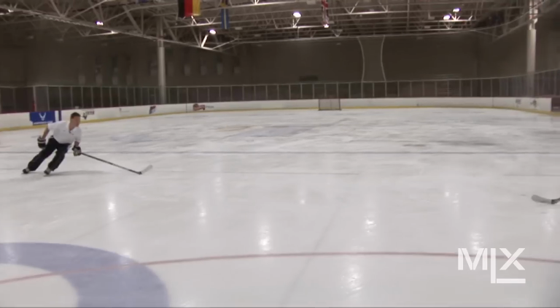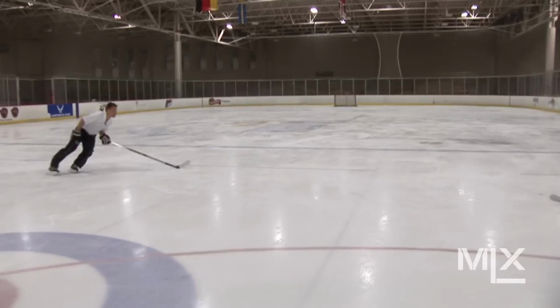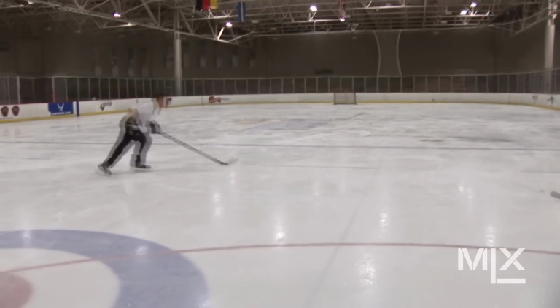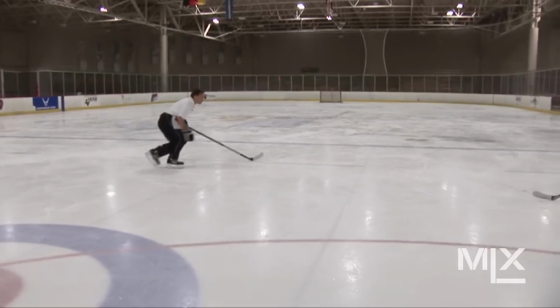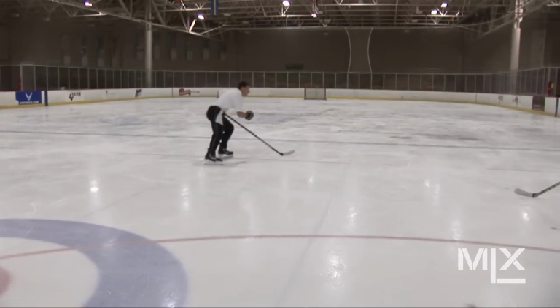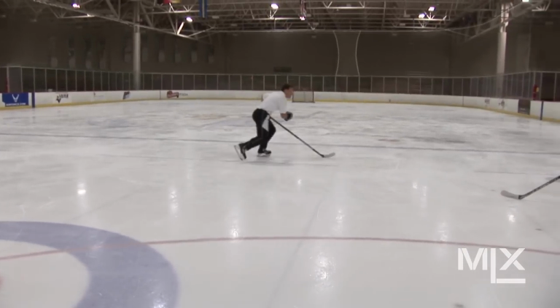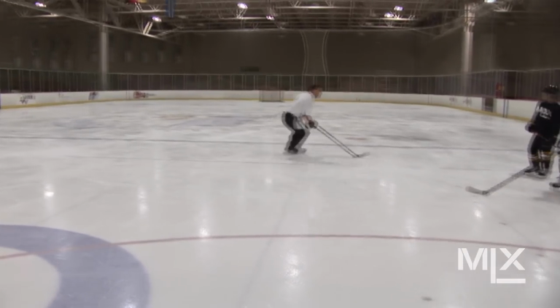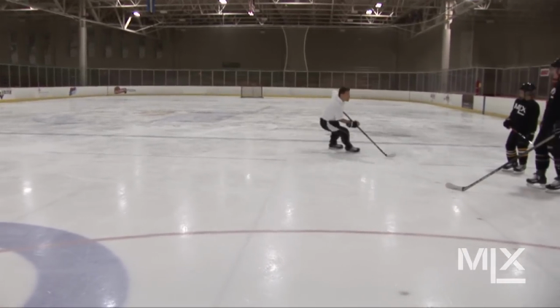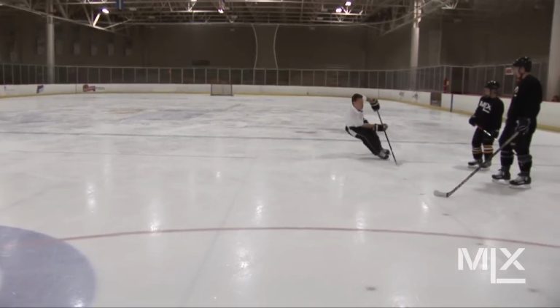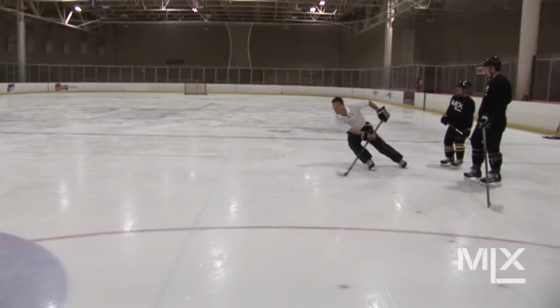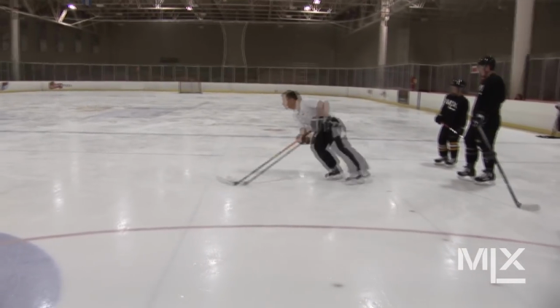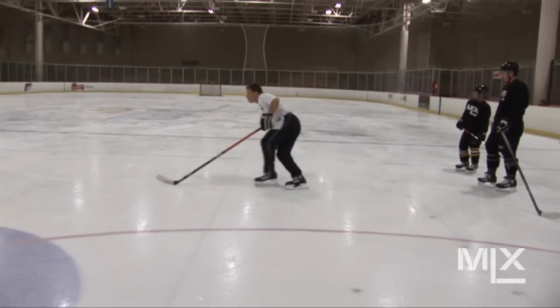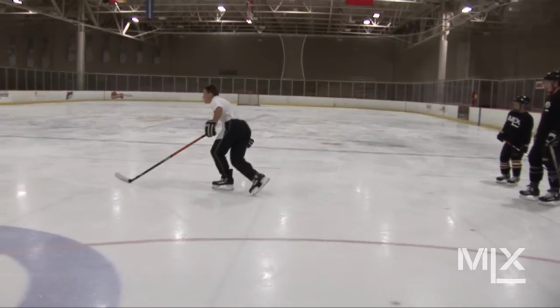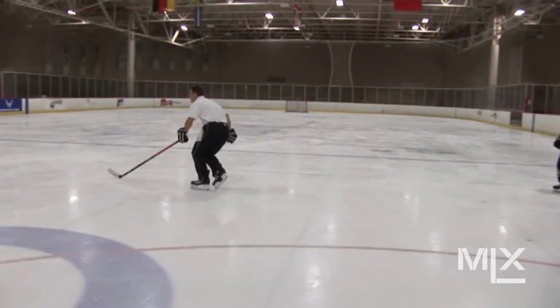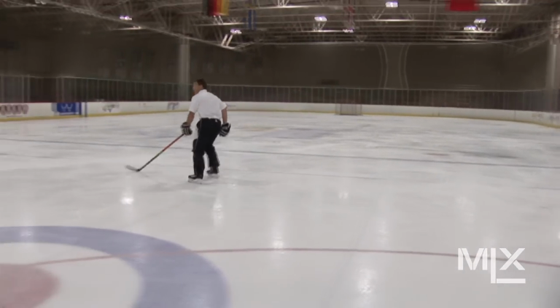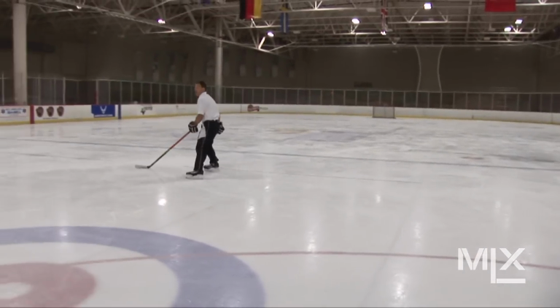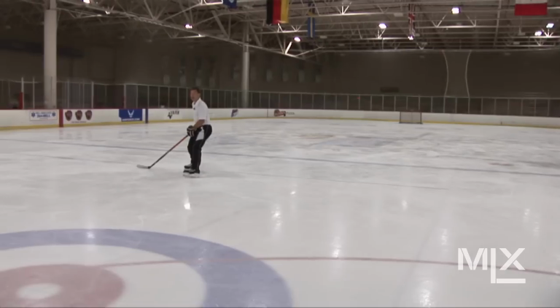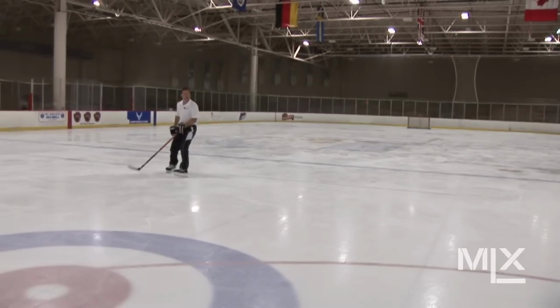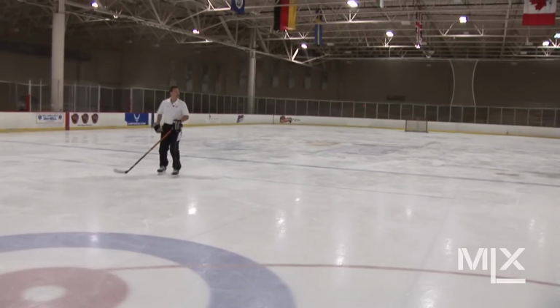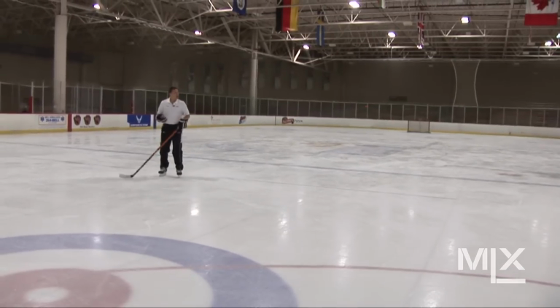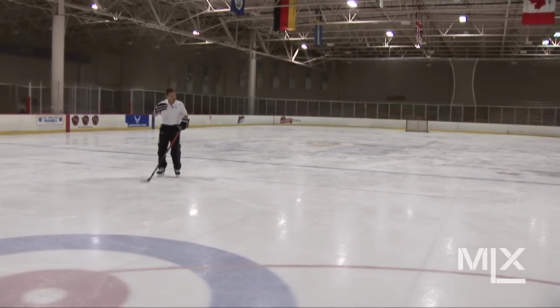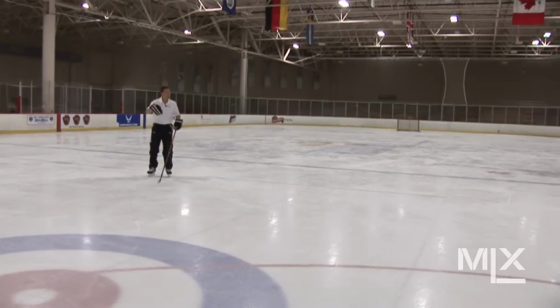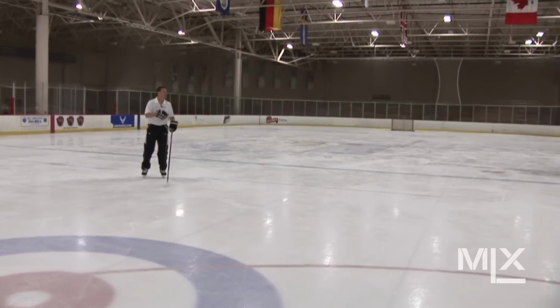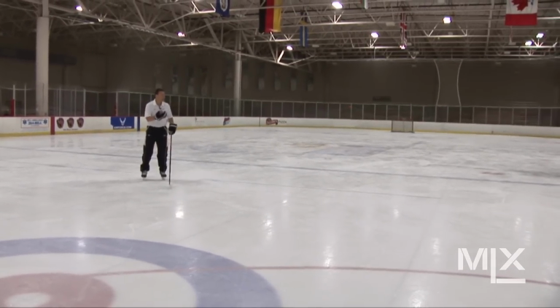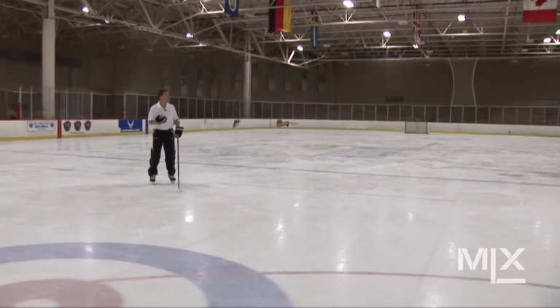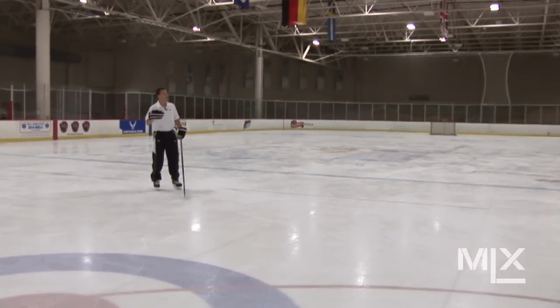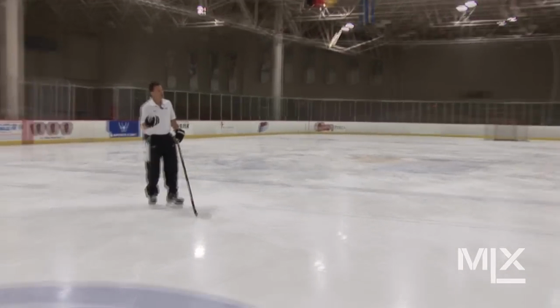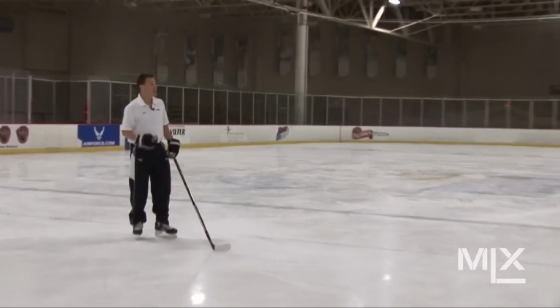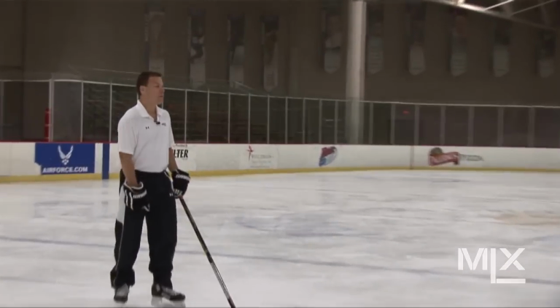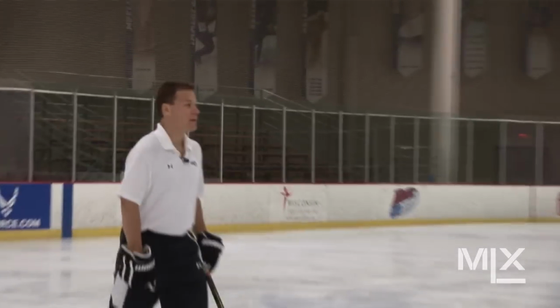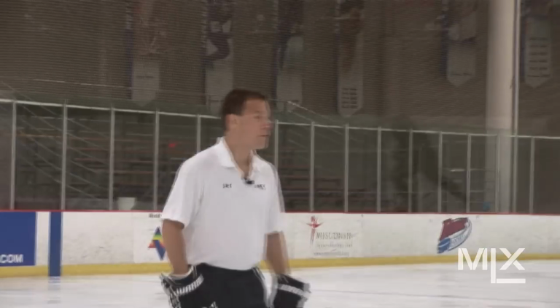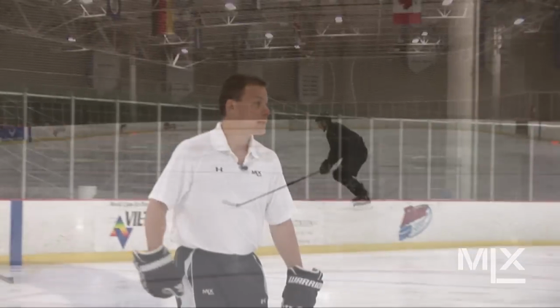I want to come in, drop my shoulder, and then roll right through and come out. Good speed, good flow, slow. It doesn't have to be anything fast.